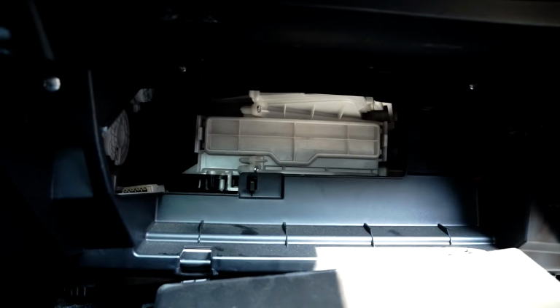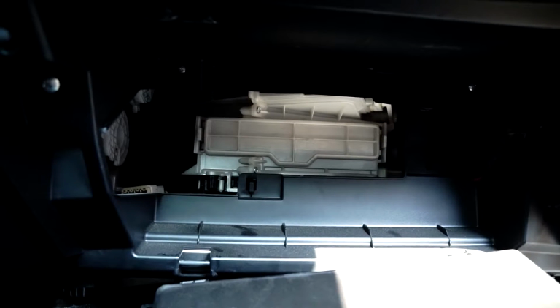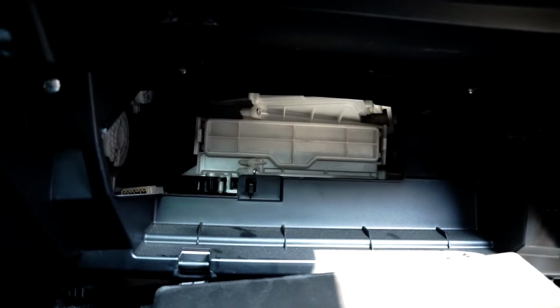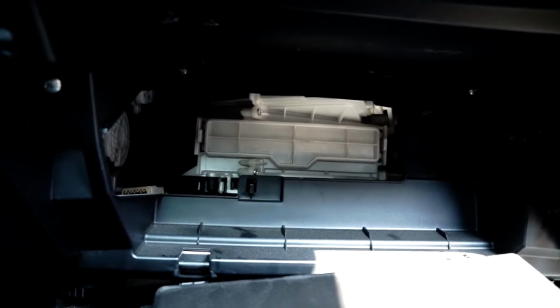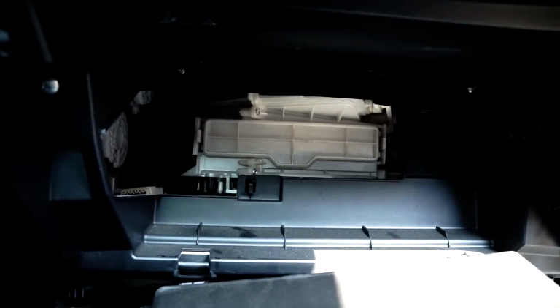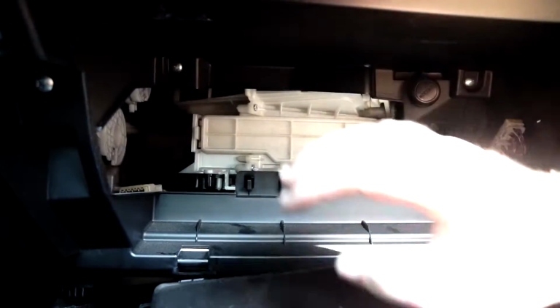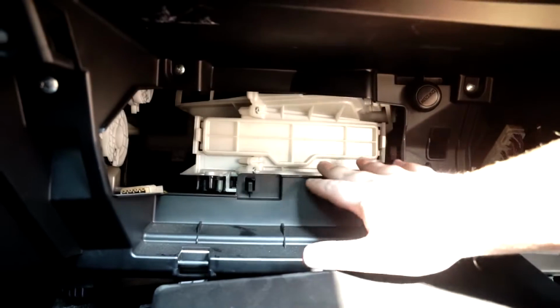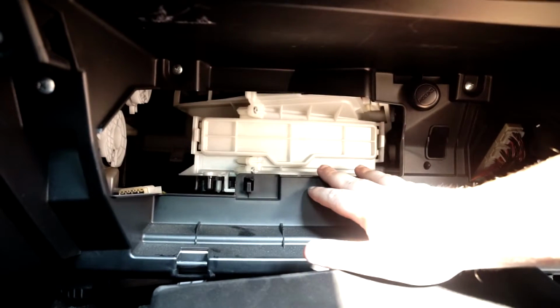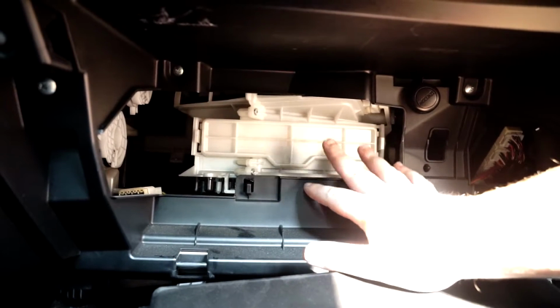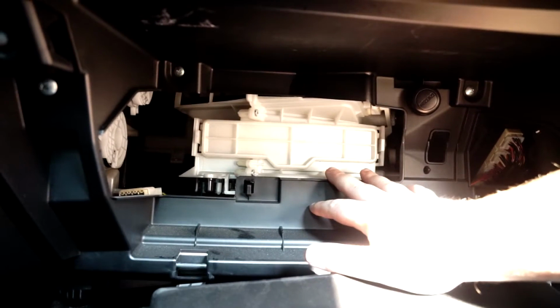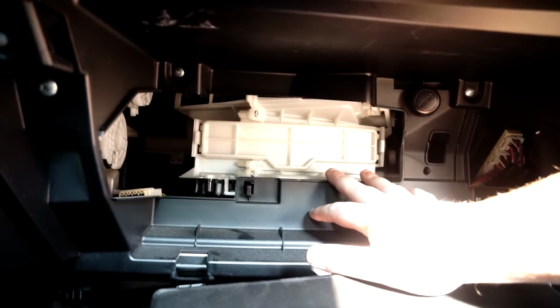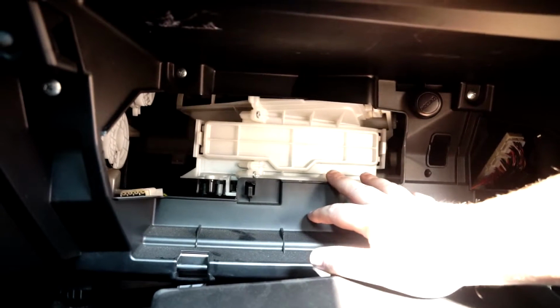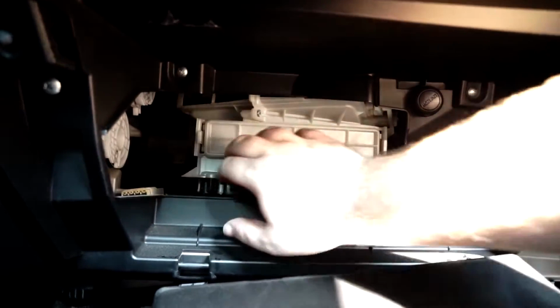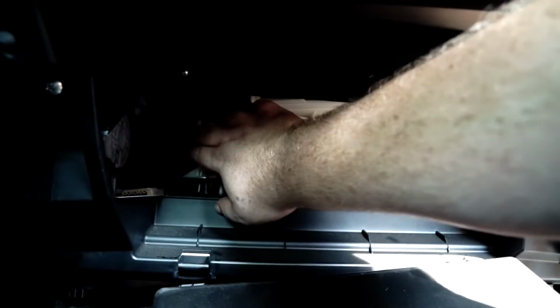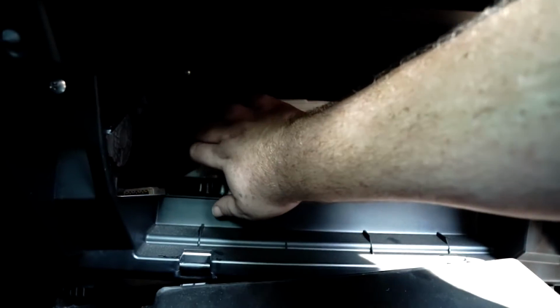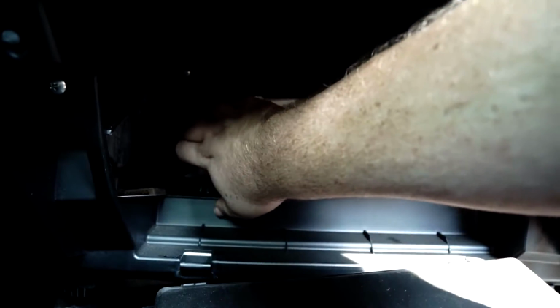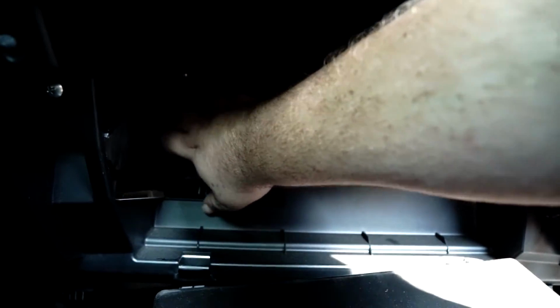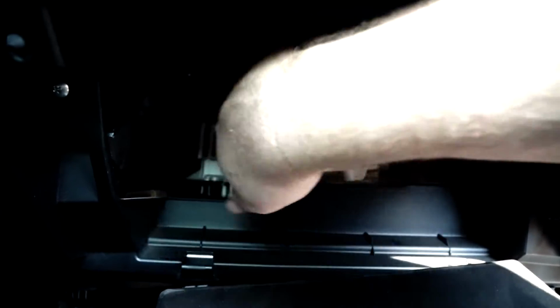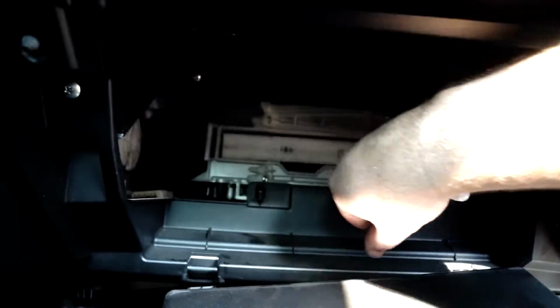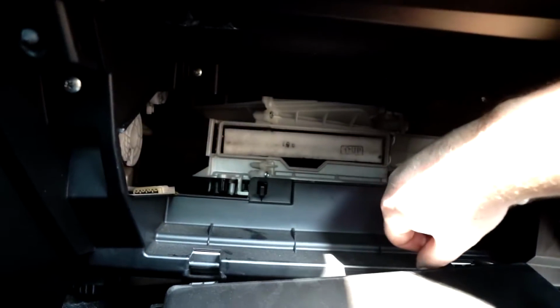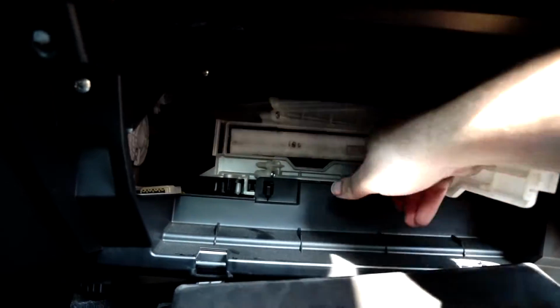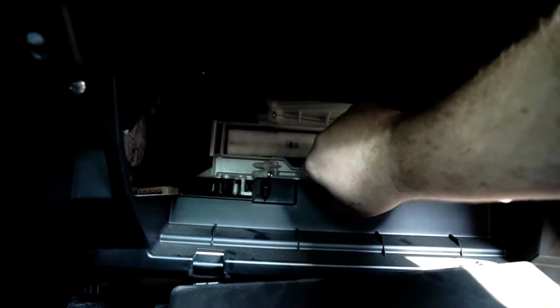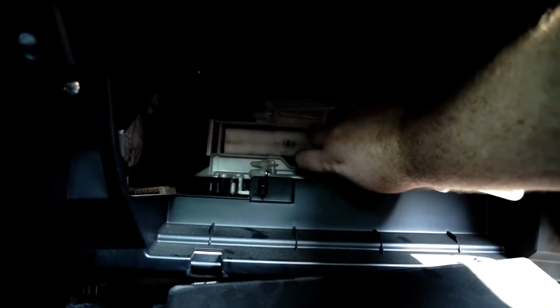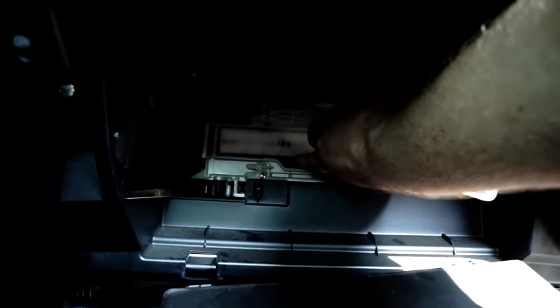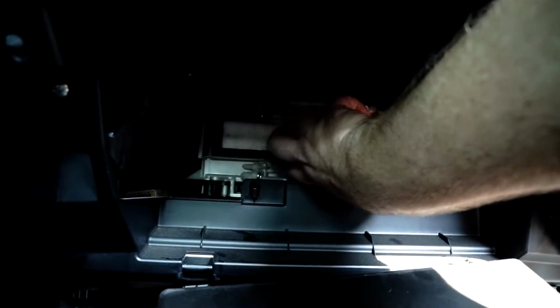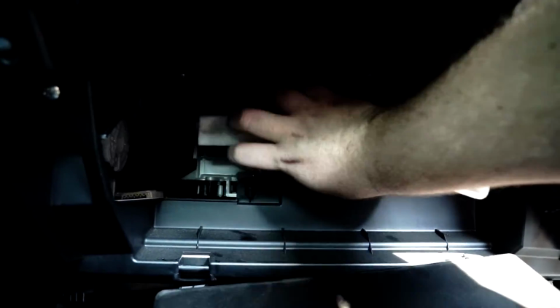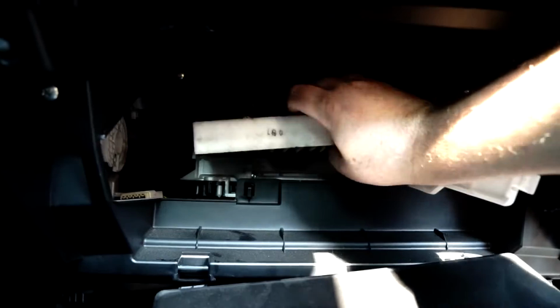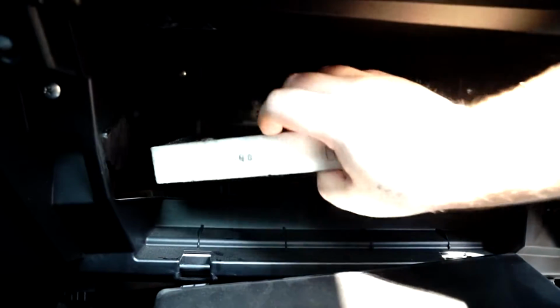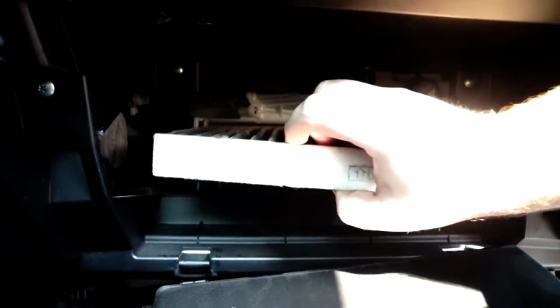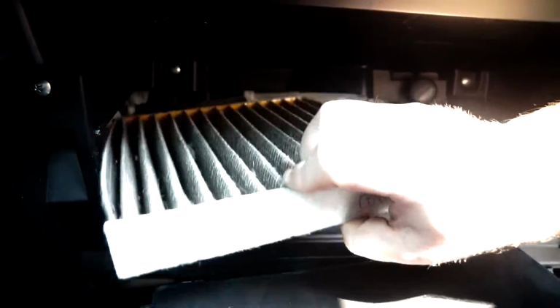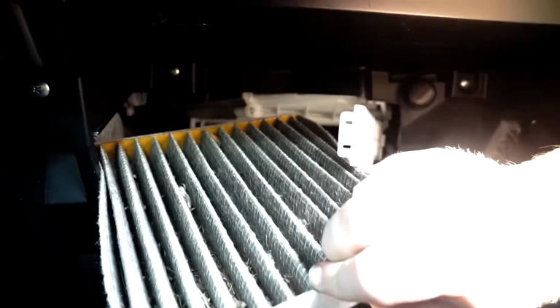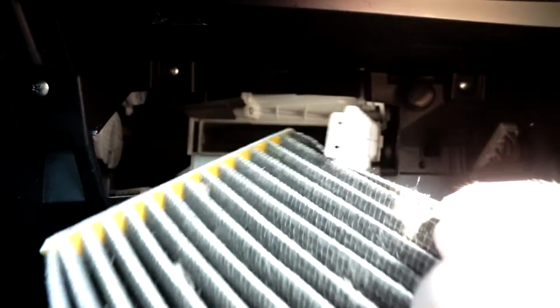With the glove box out of the way, we now have access to the compartment where the cabin air filter is stored. Now we just need to simply open the door. And there's our air filter. We can just slide this out.